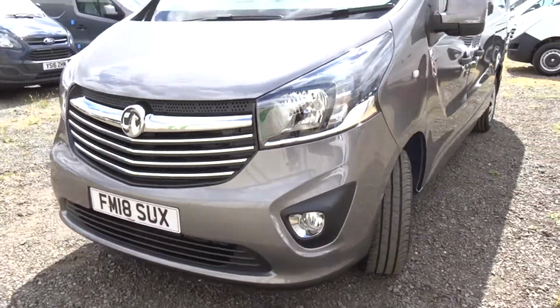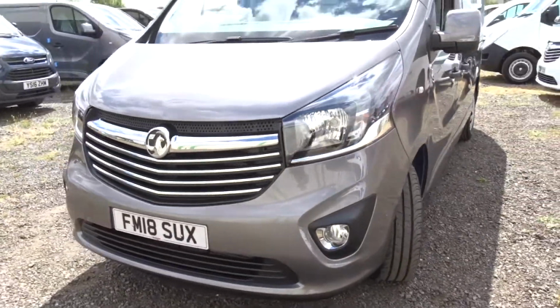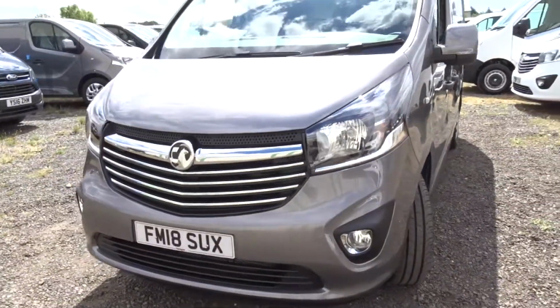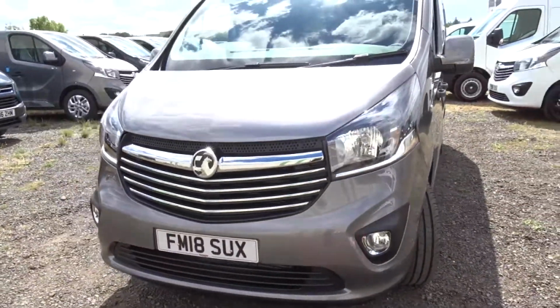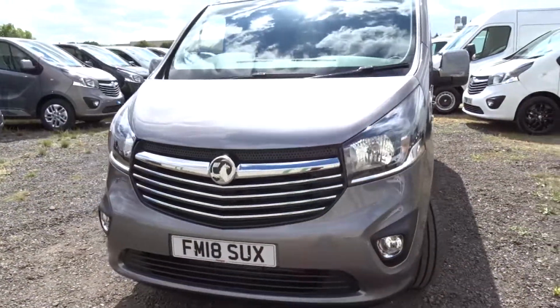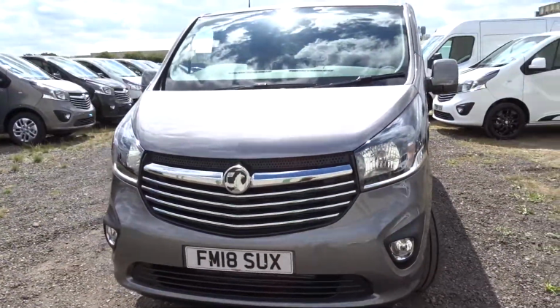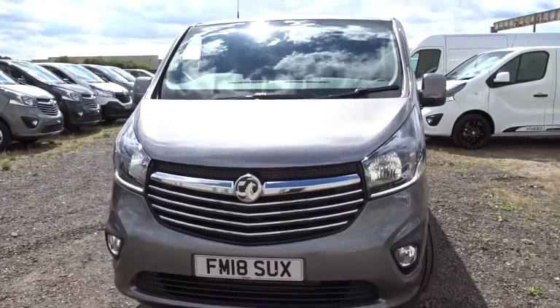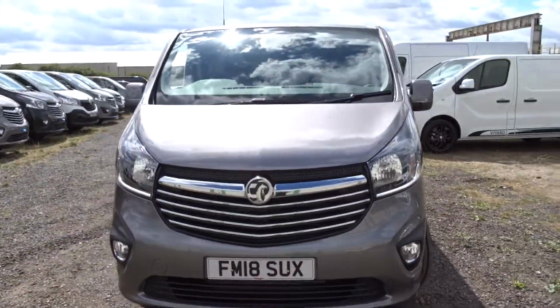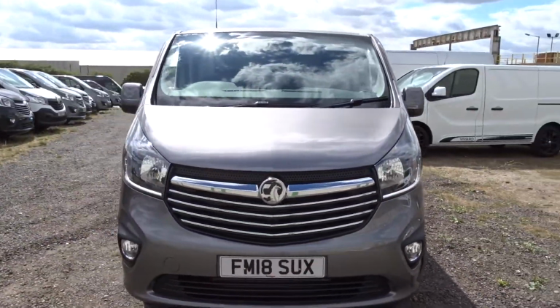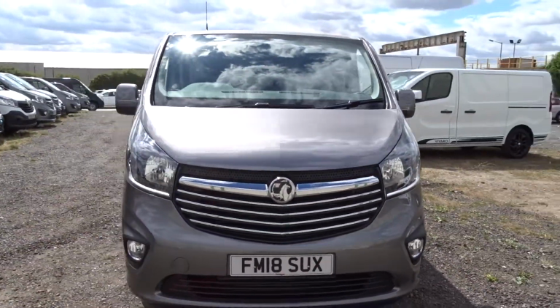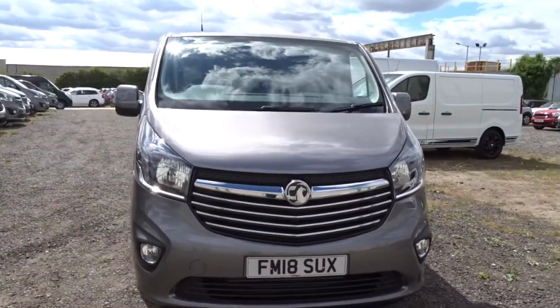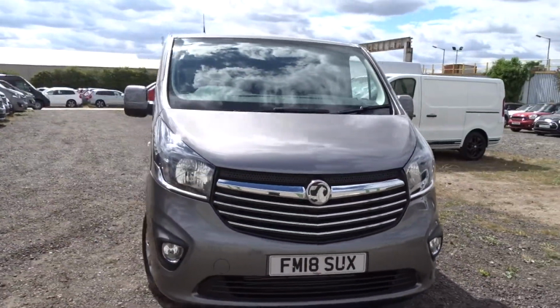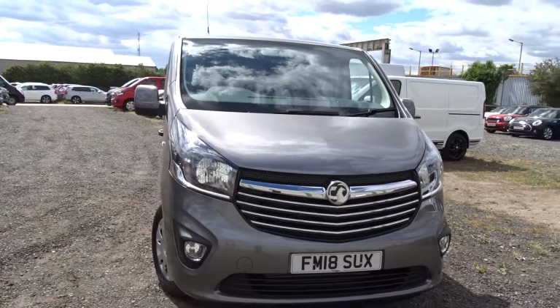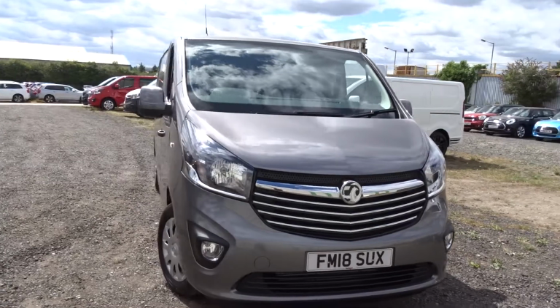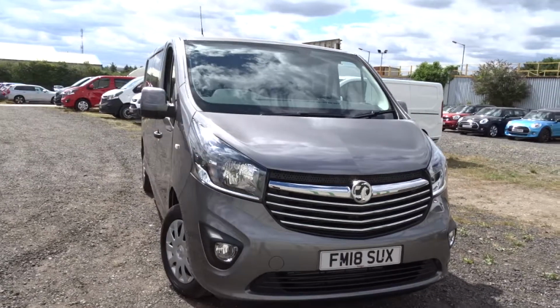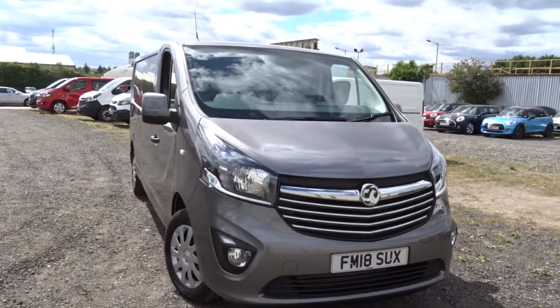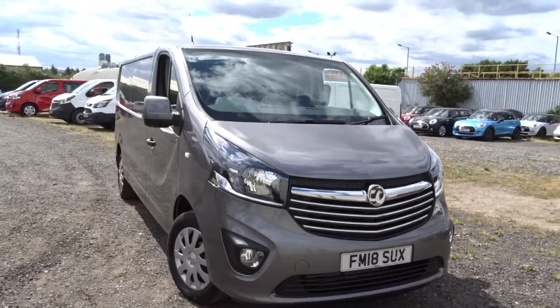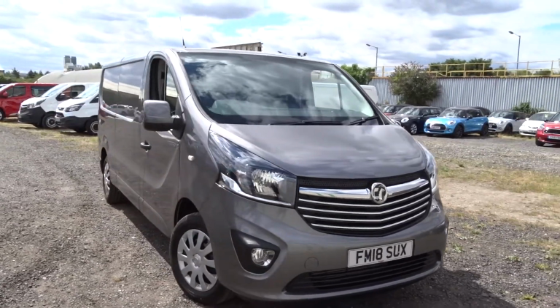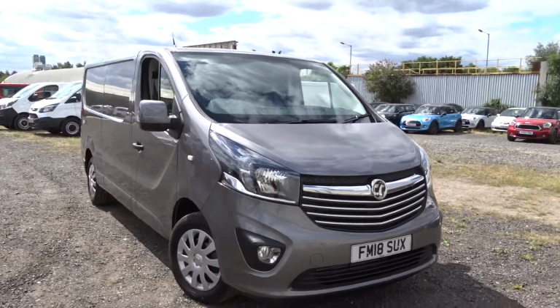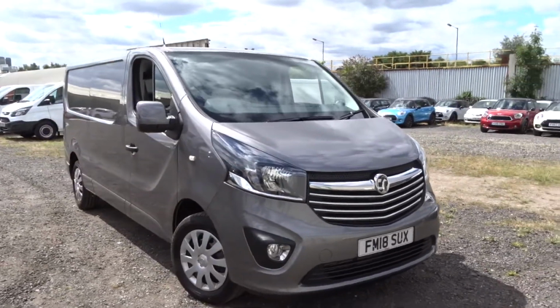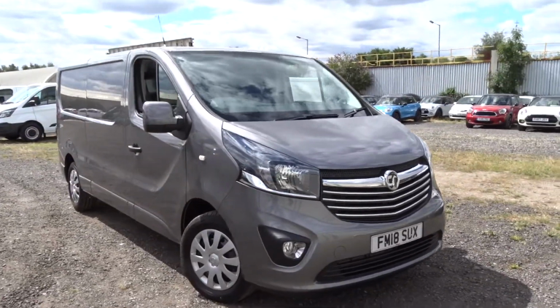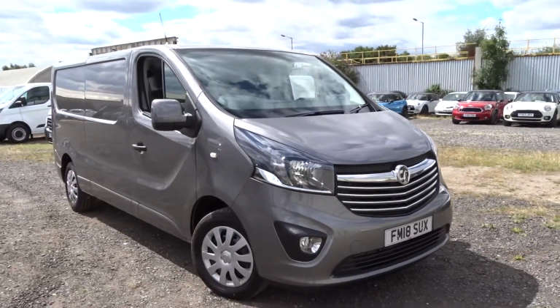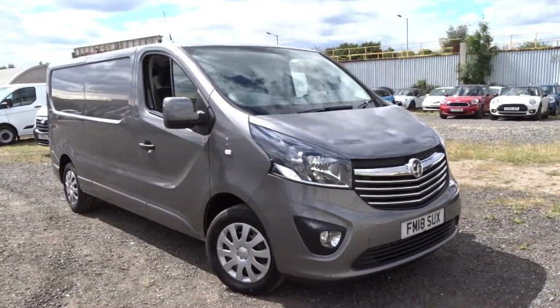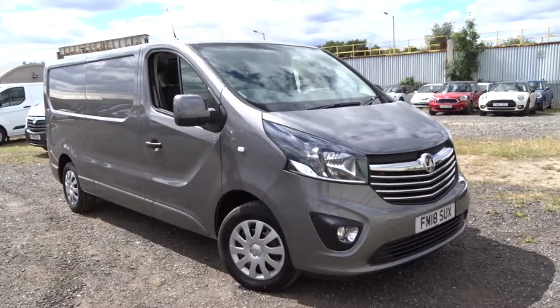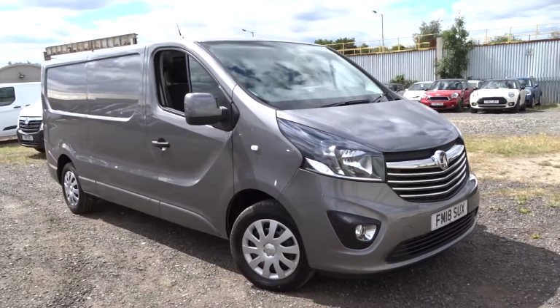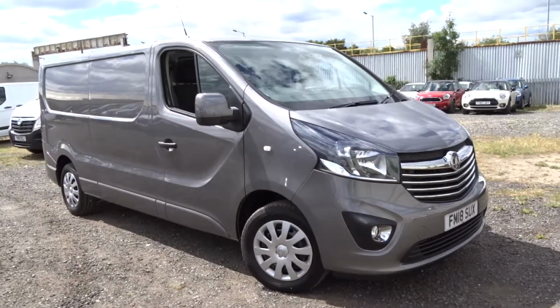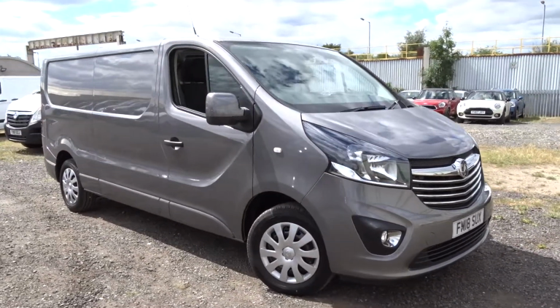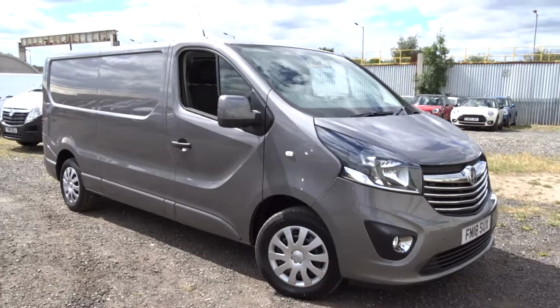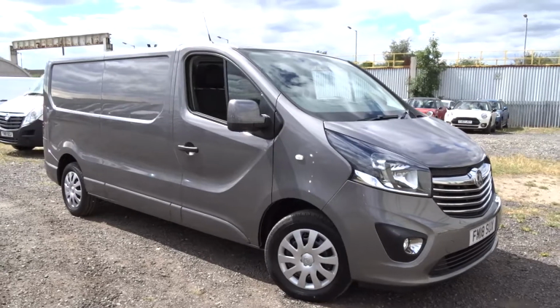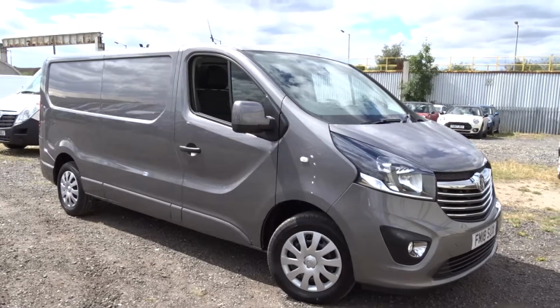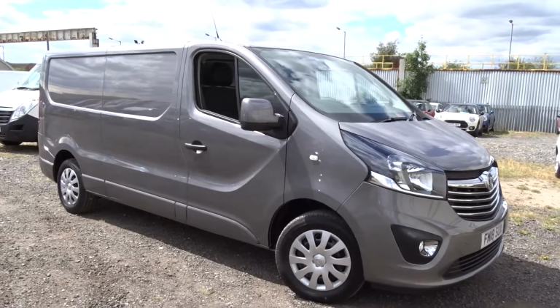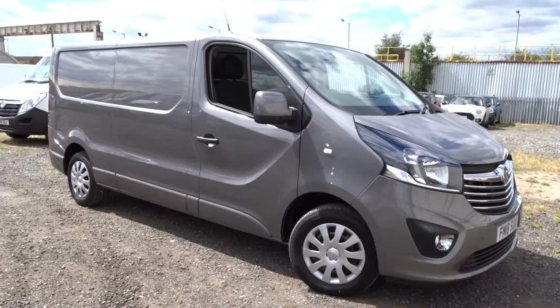There are vans available today at Pentagon Vauxhall in Derby with manufacturer's warranty. For more information please contact the sales team — they're more than happy to arrange a viewing or test drive at your convenience. Thank you very much for watching and hopefully we'll see you soon at Pentagon.